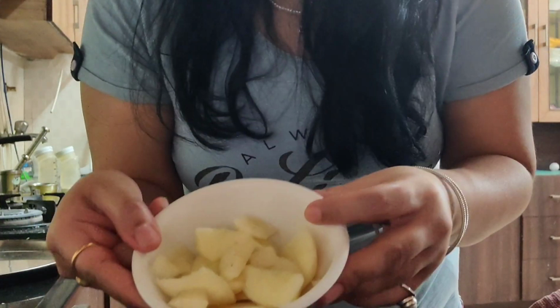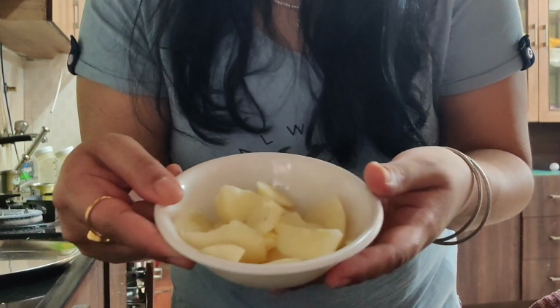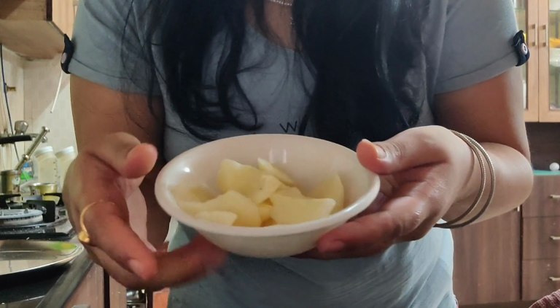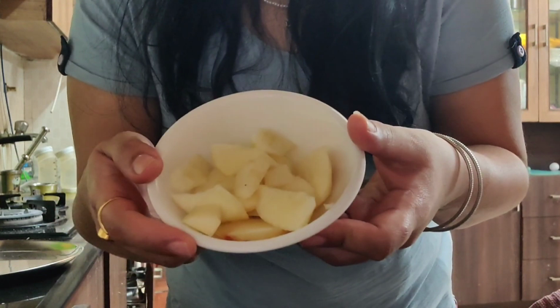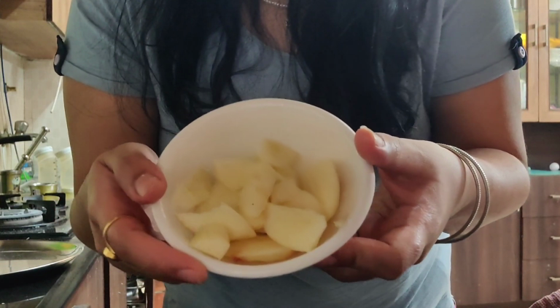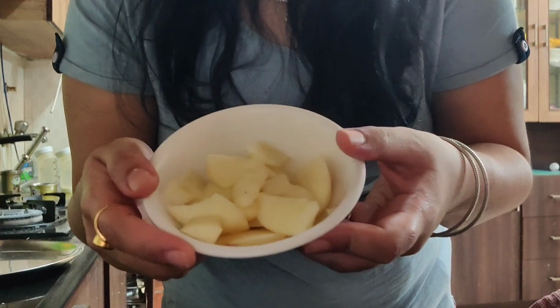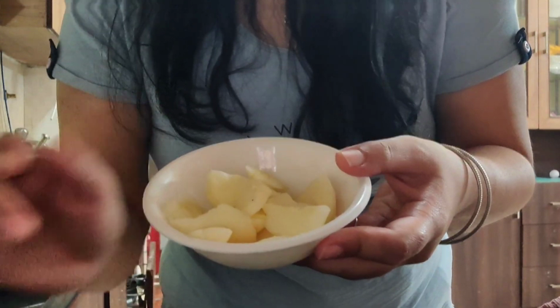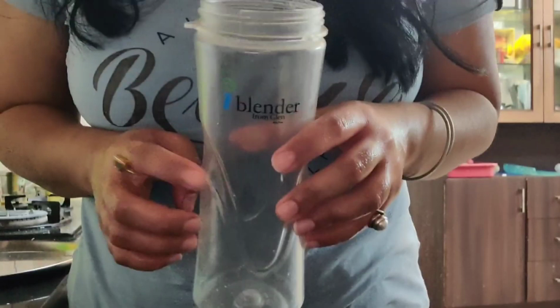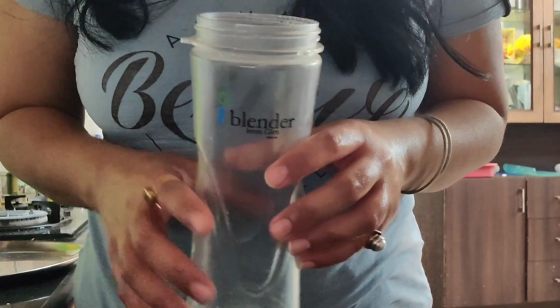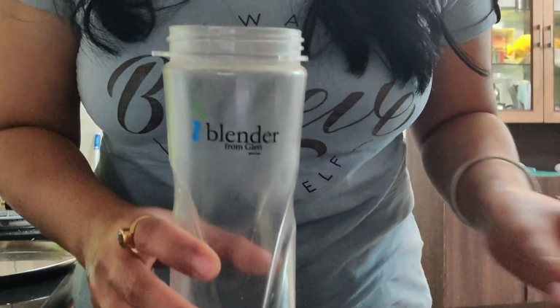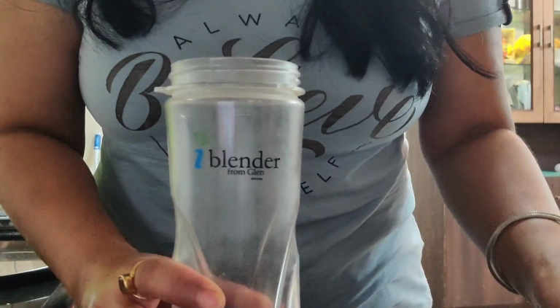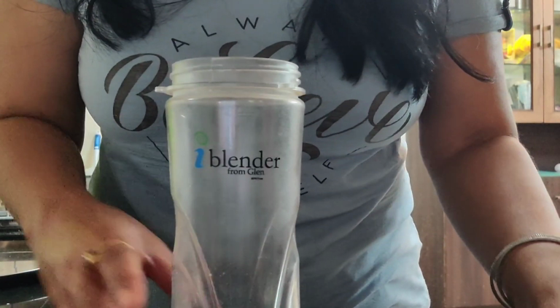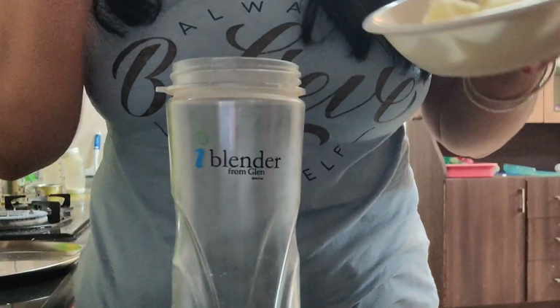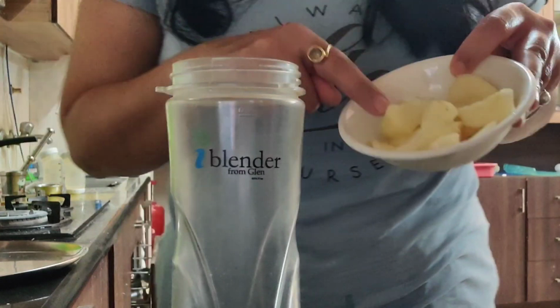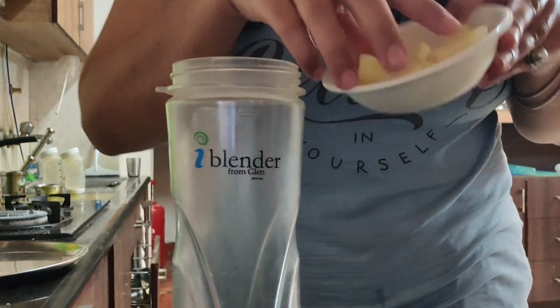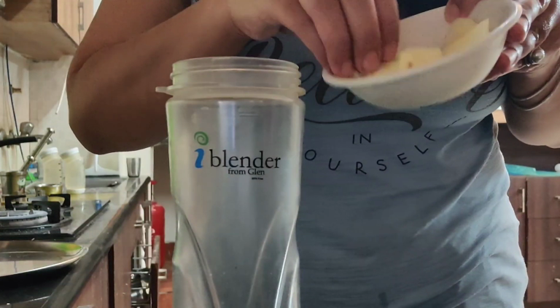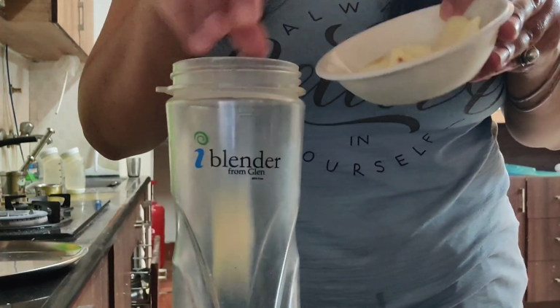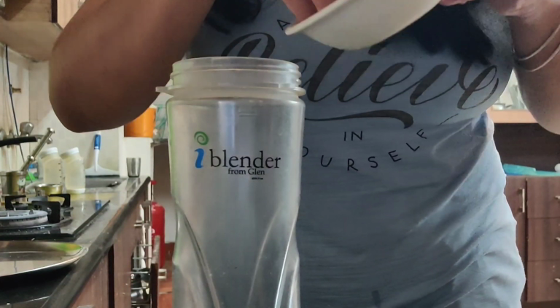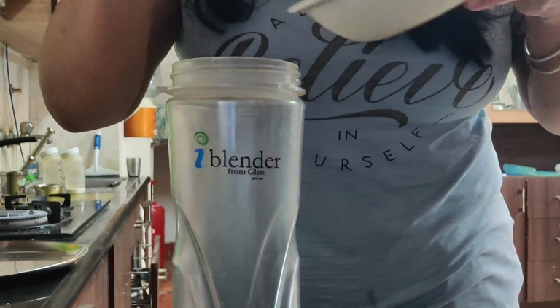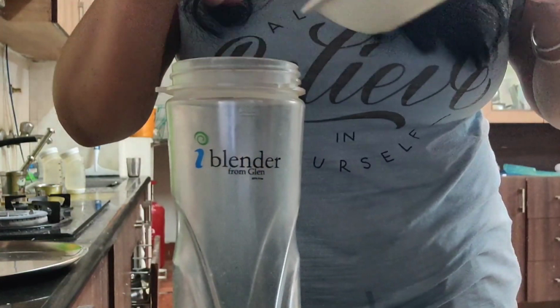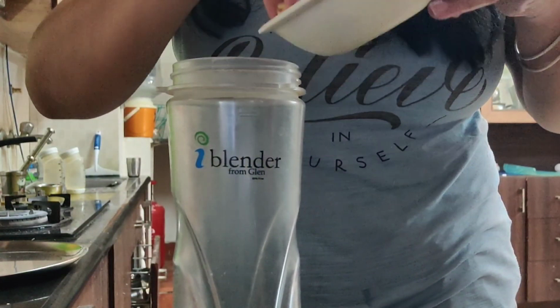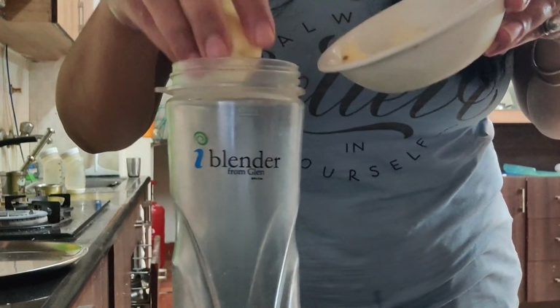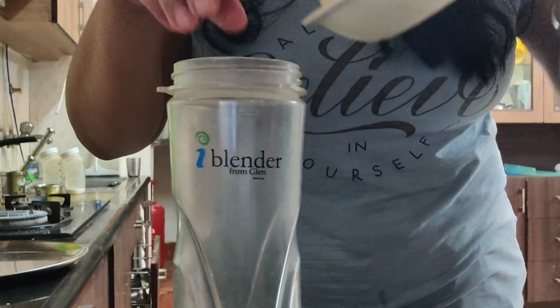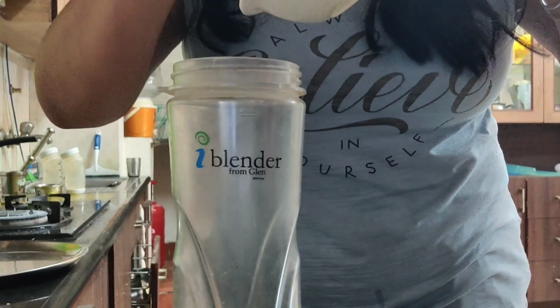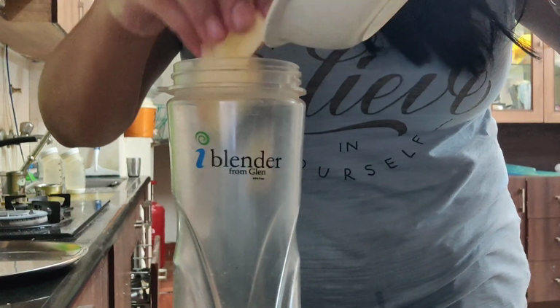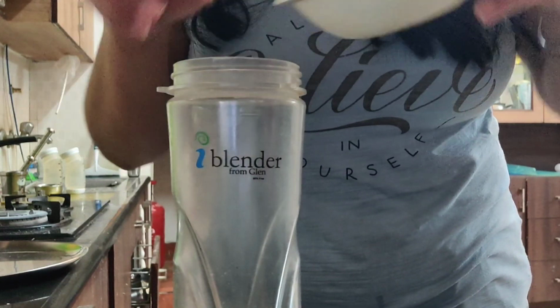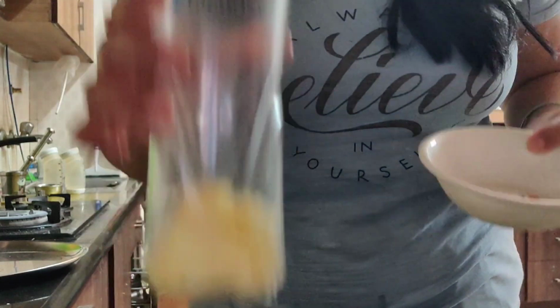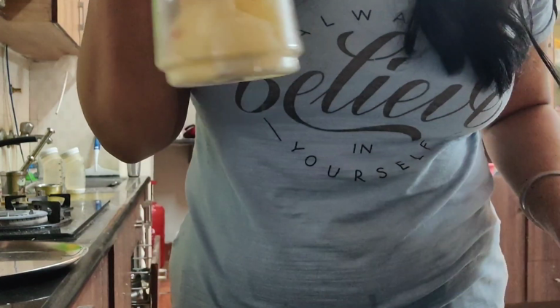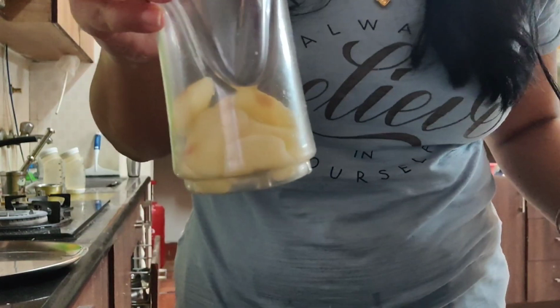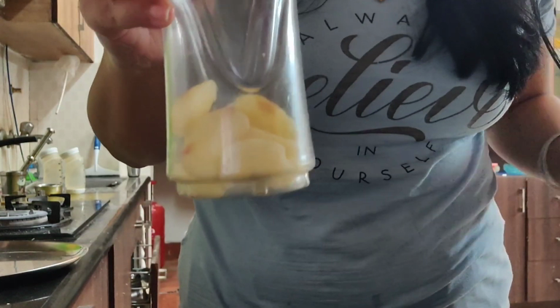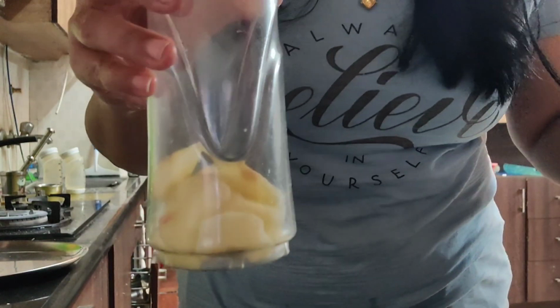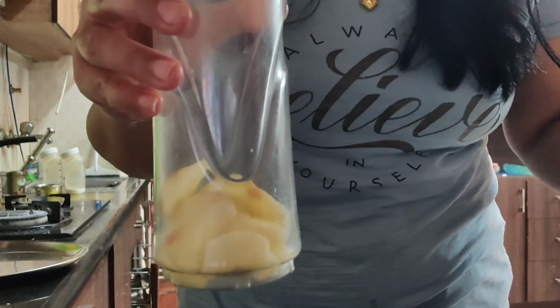Take it in a bowl and we will blend it with all the ingredients. So I have taken a jar of blender, and first of all I am adding chopped apple pieces. After that, we have to add milk — I use double-toned milk.